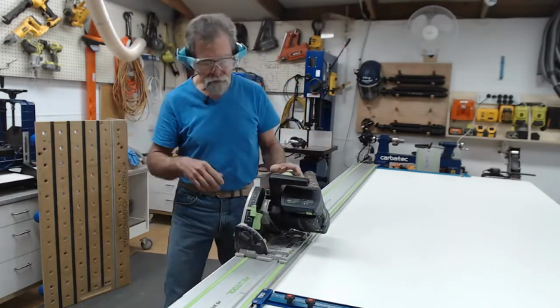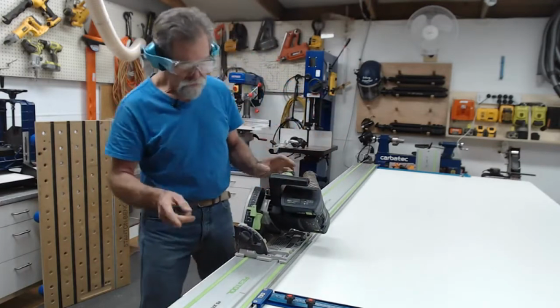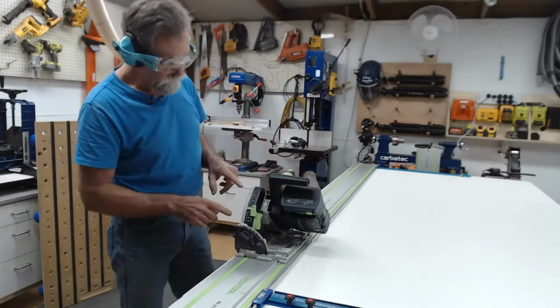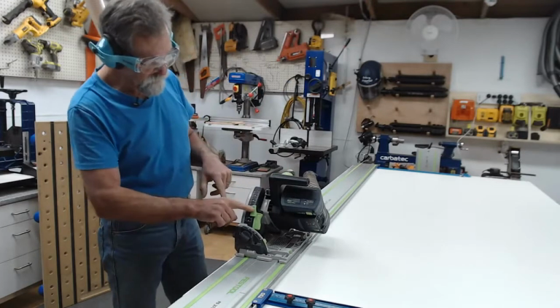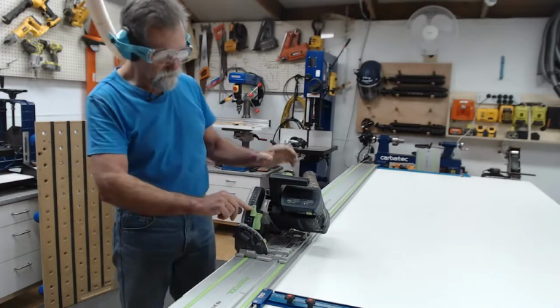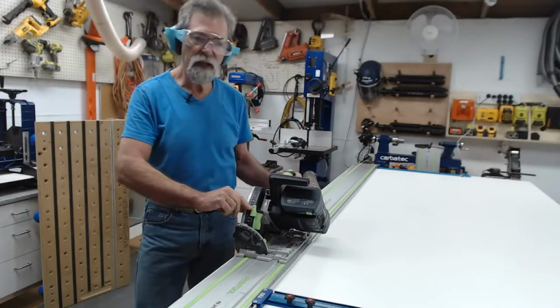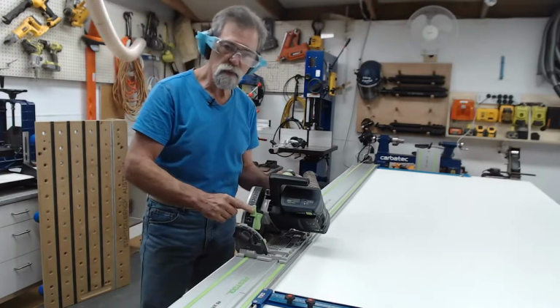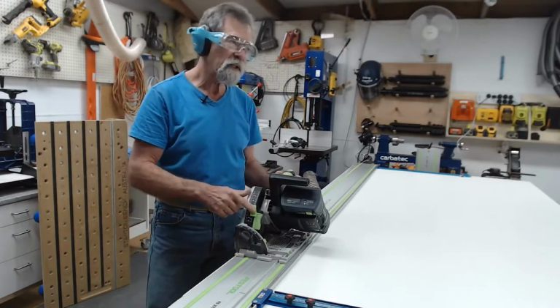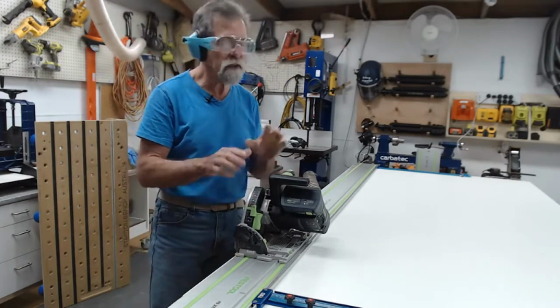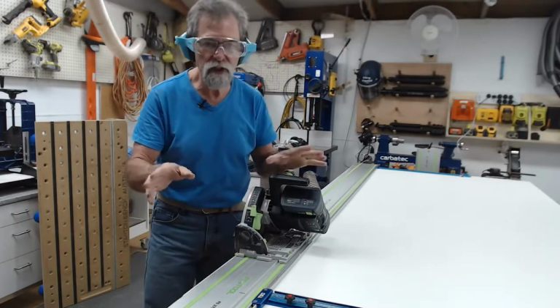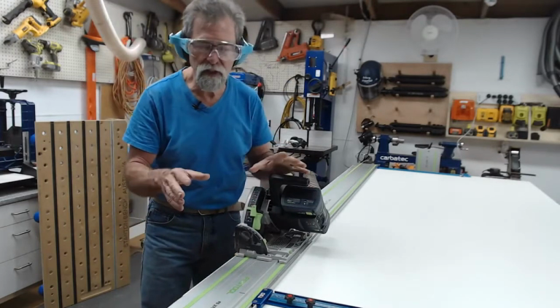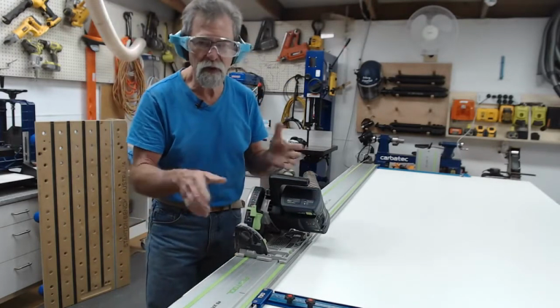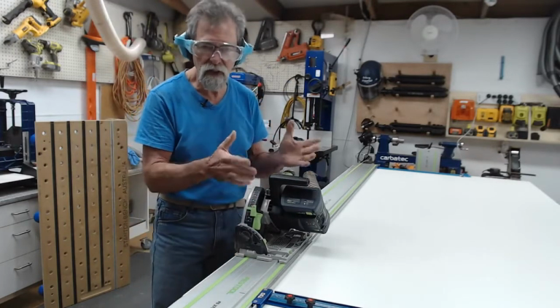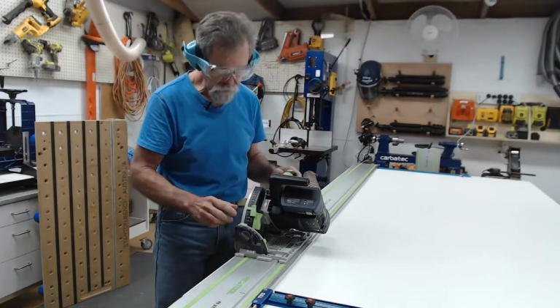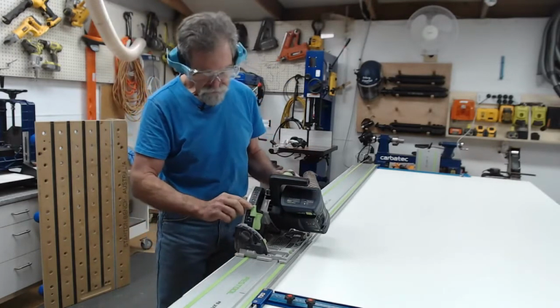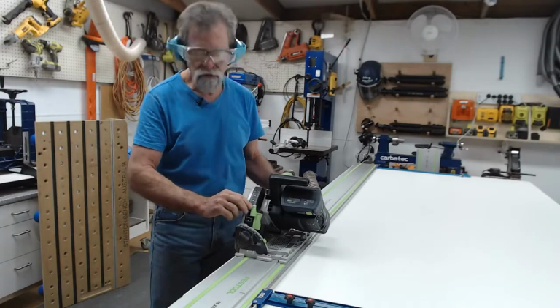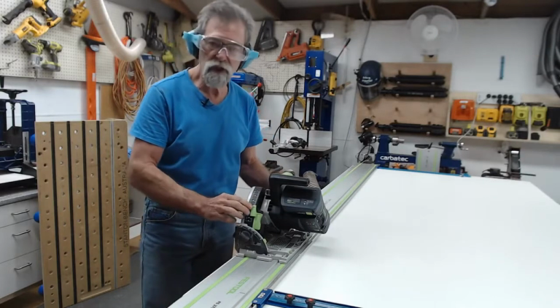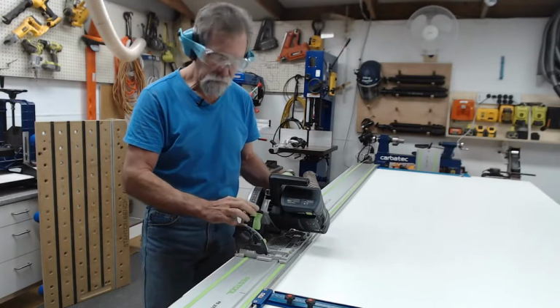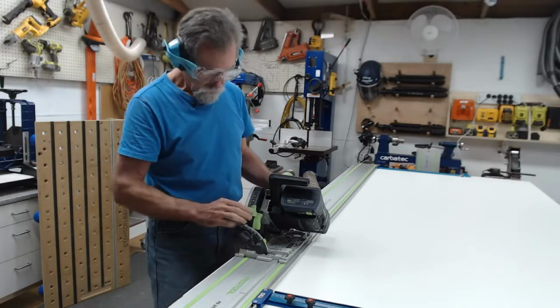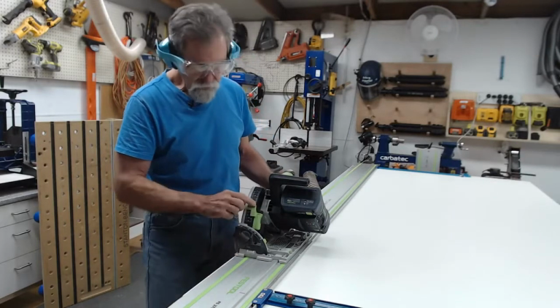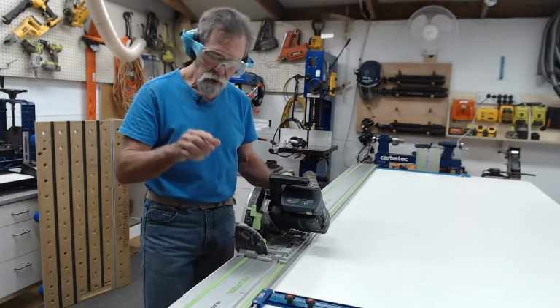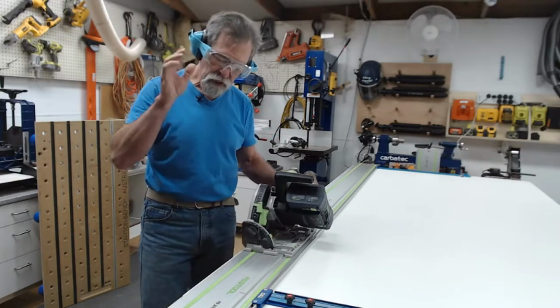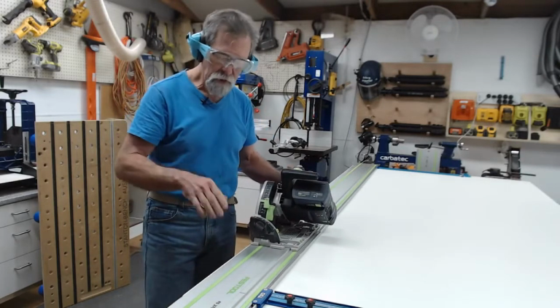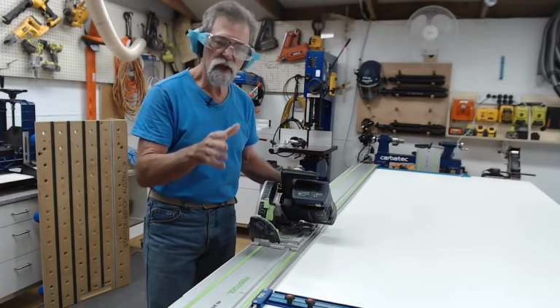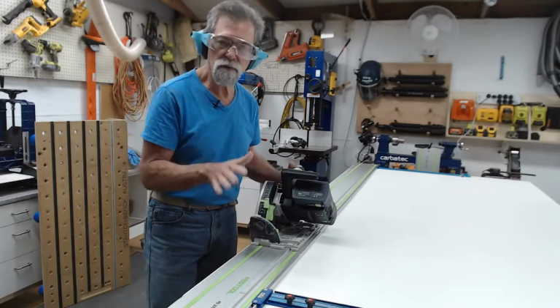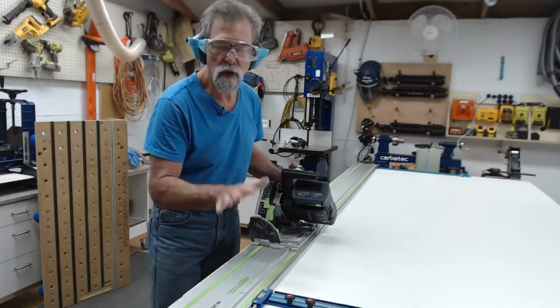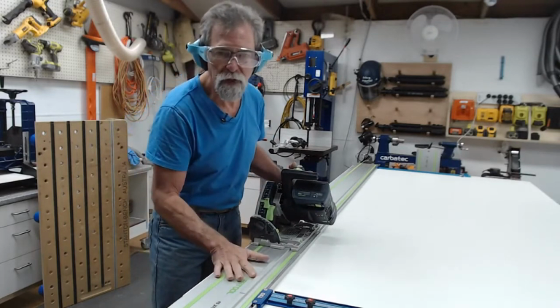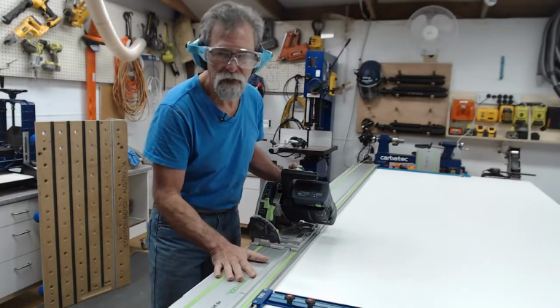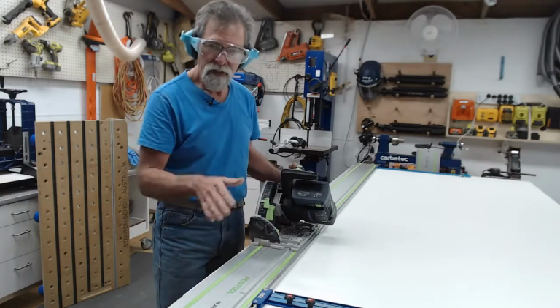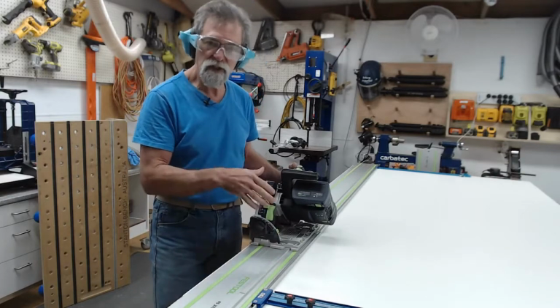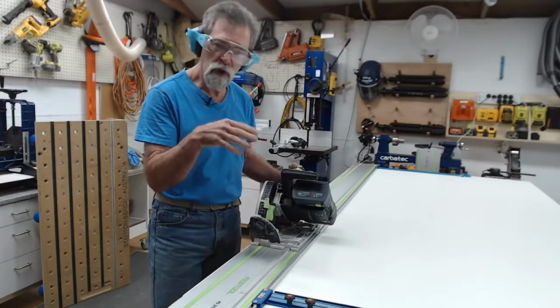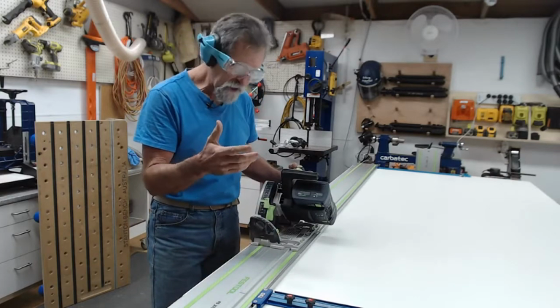Now I've got to set the depth. You'll see here this FS, which stands for Forenschiene - that's German for guide rail. Fs, Forenschiene. I've had Germans talk to me about it - they laugh their heads off when they hear my interpretation of how to say it.